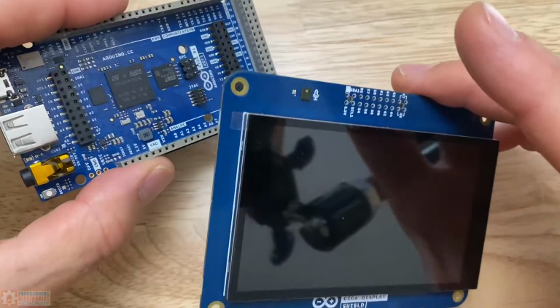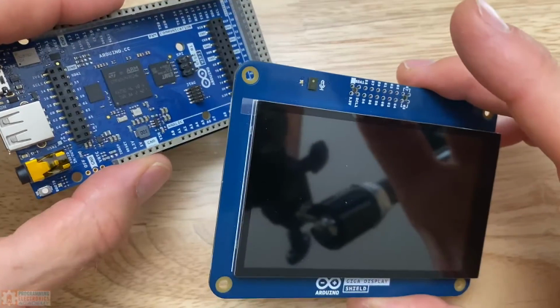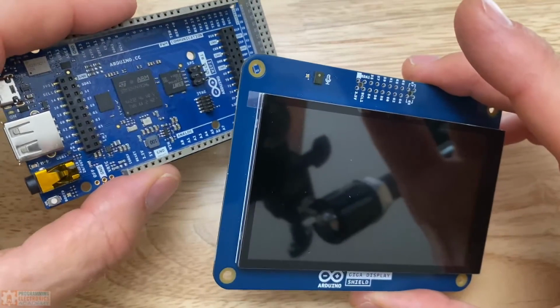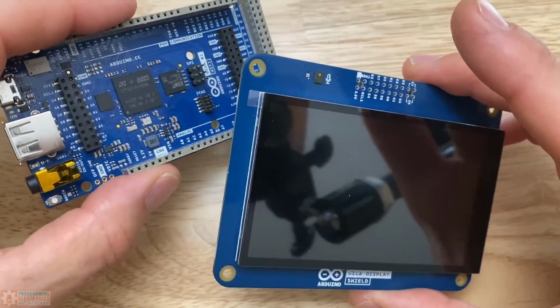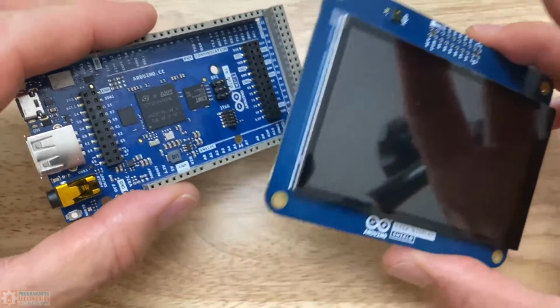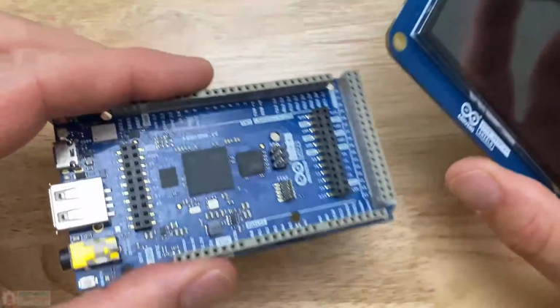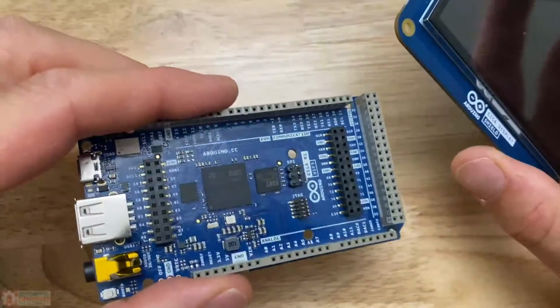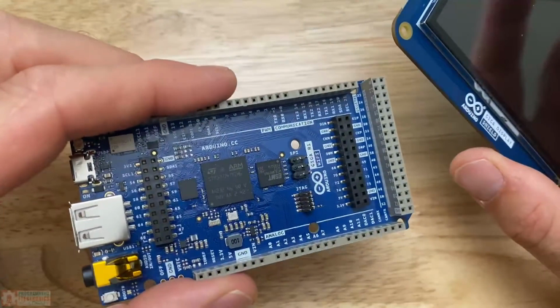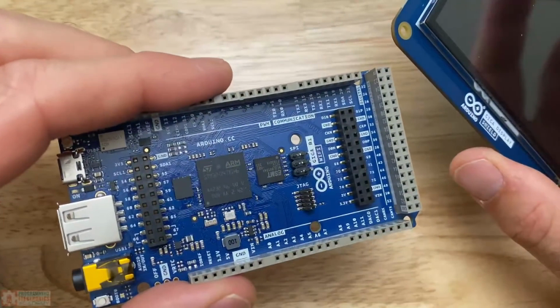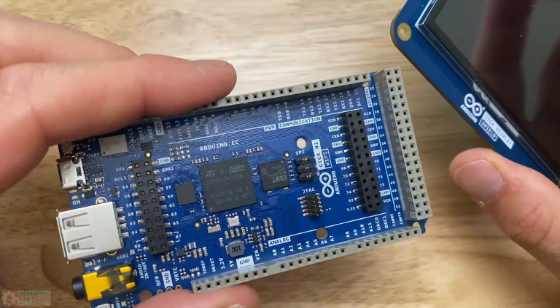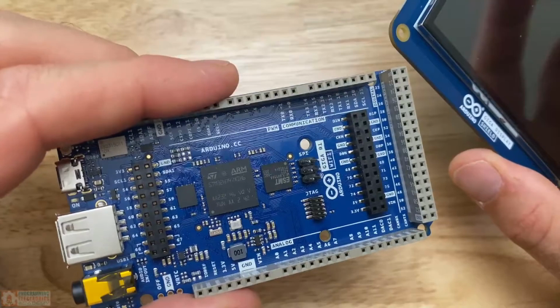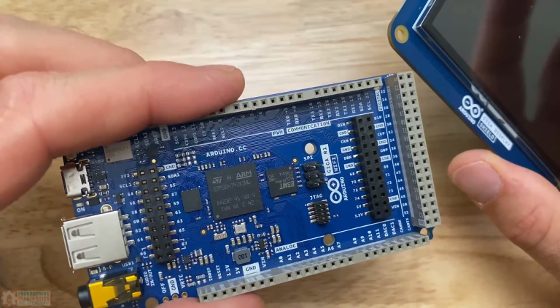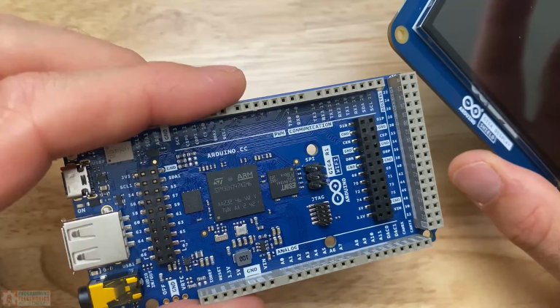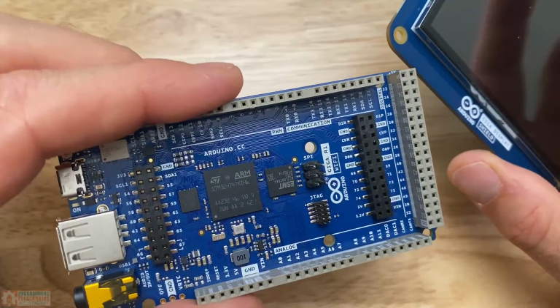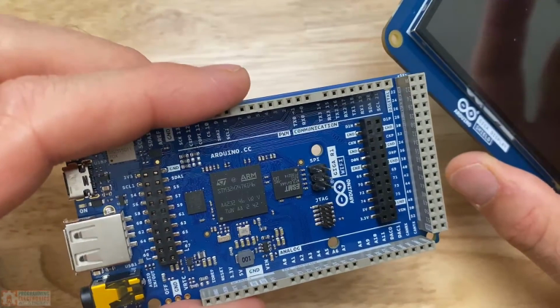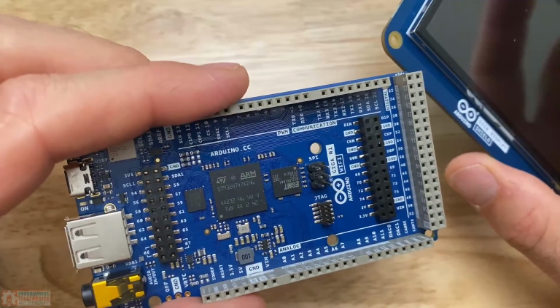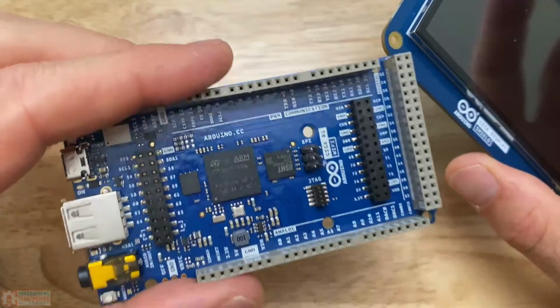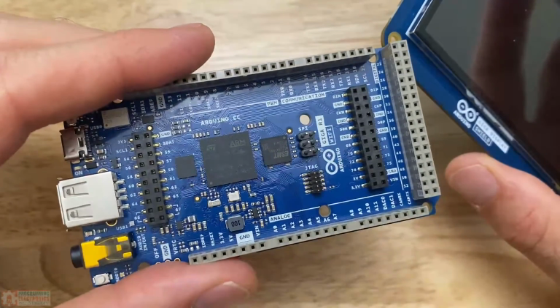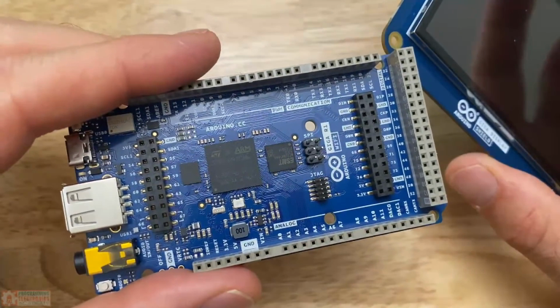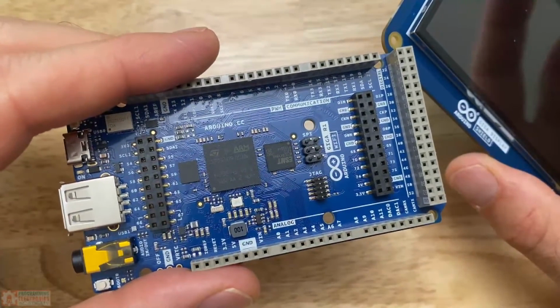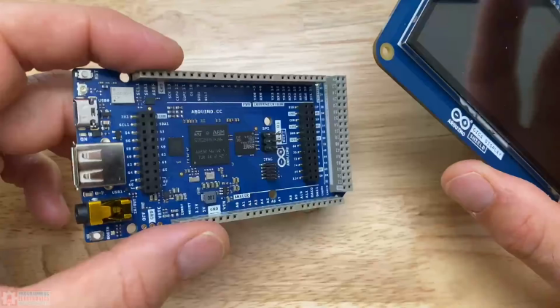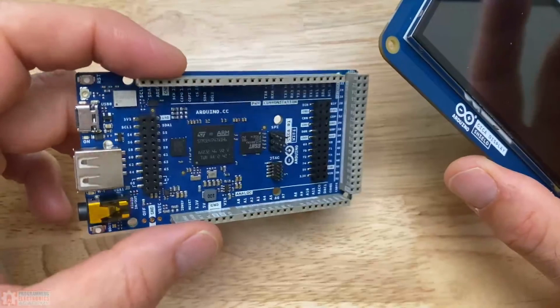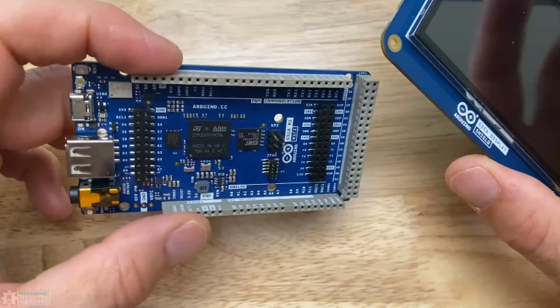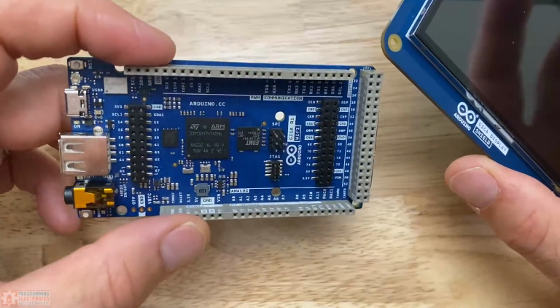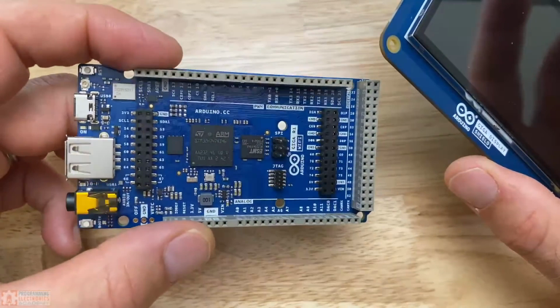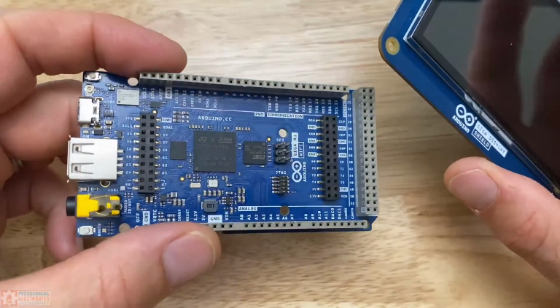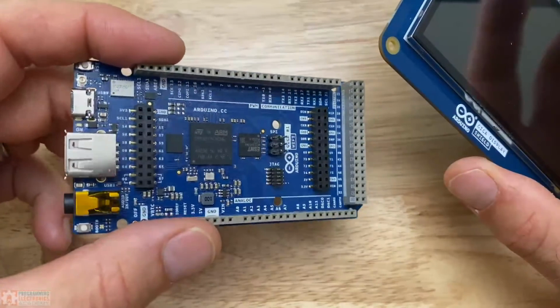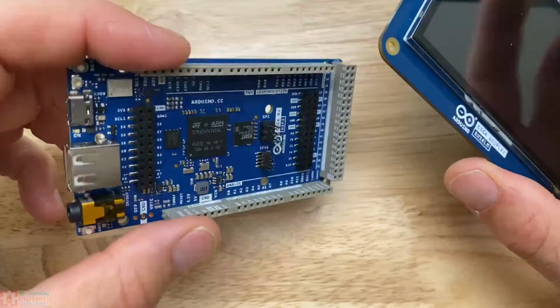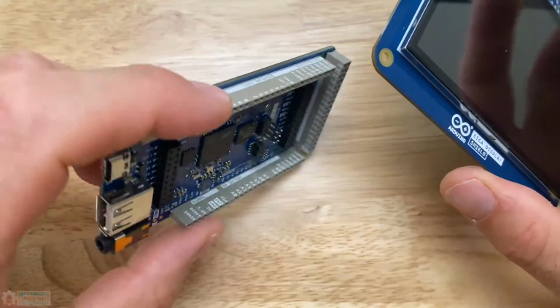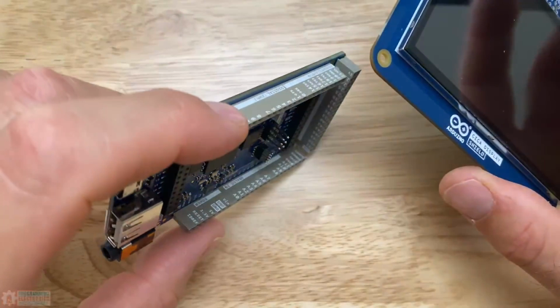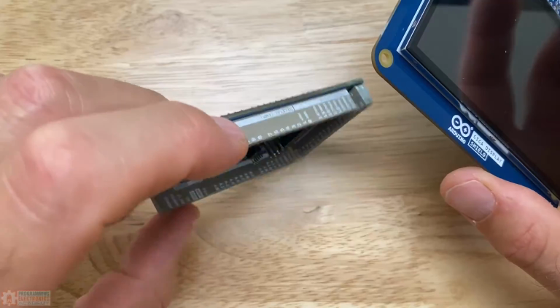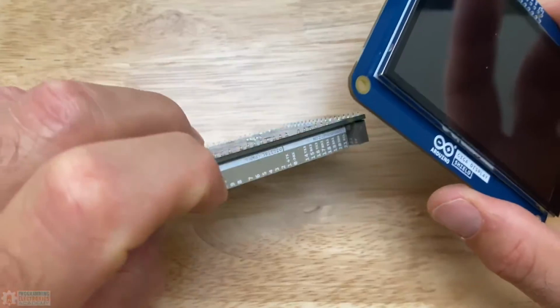I imagine it should really help you make some pretty neat graphical user interfaces. The display shield is built for this Giga R1 Wi-Fi board, and you could really build something pretty crazy with this.